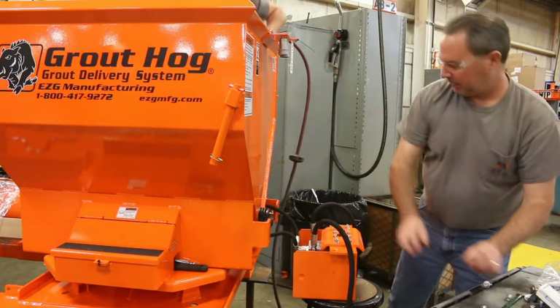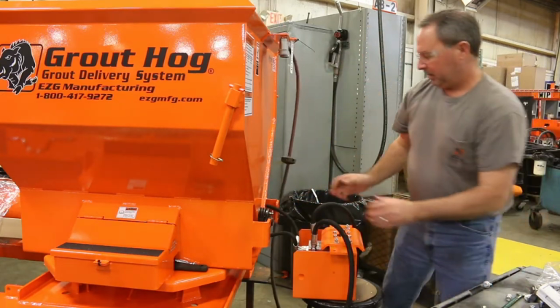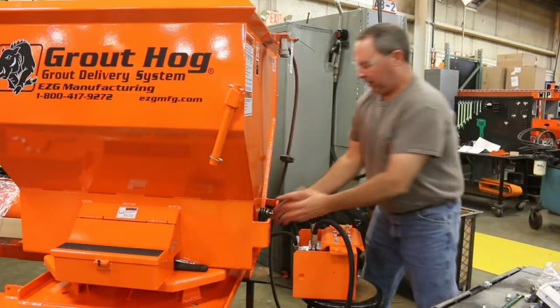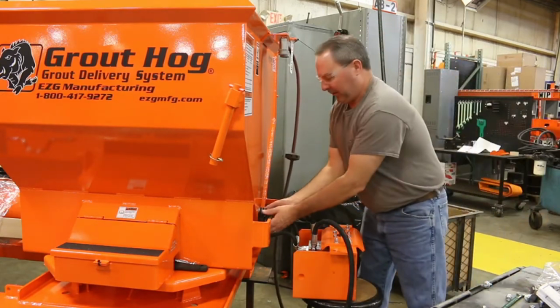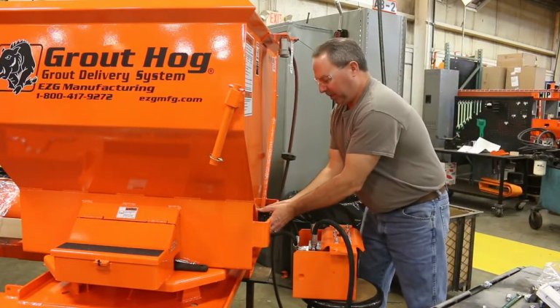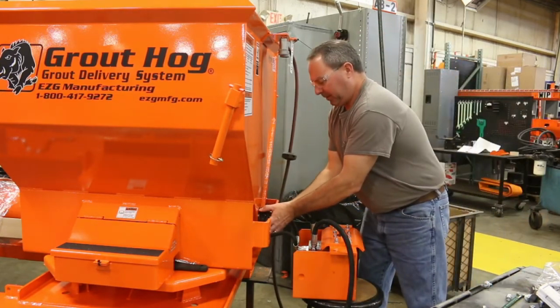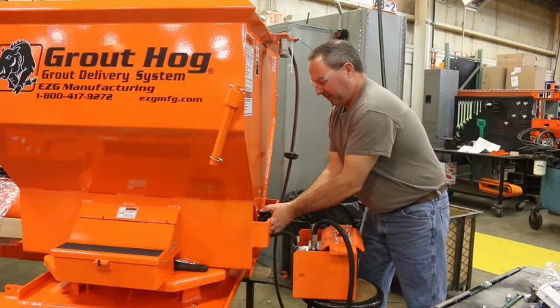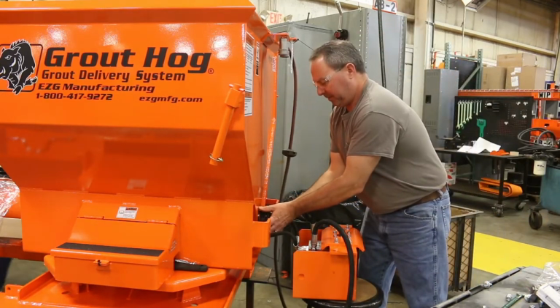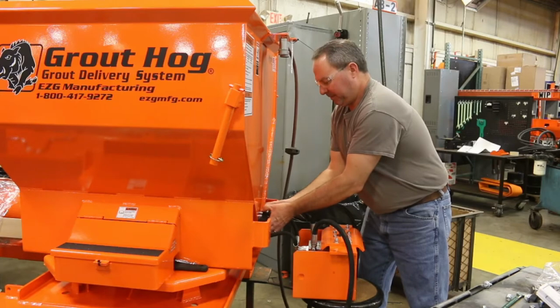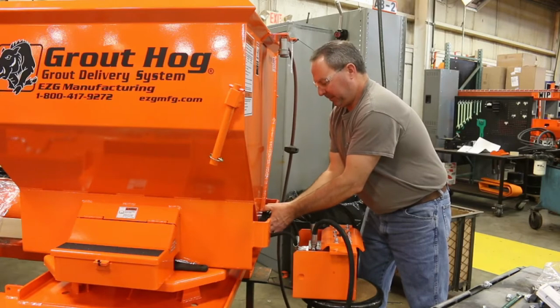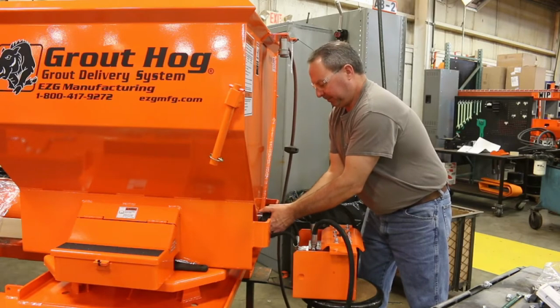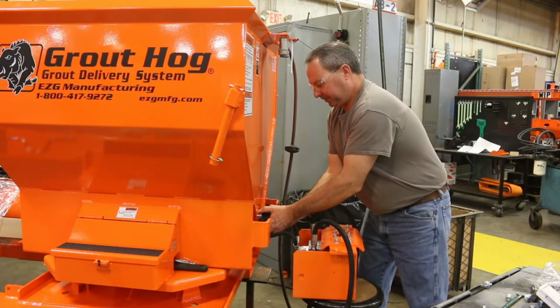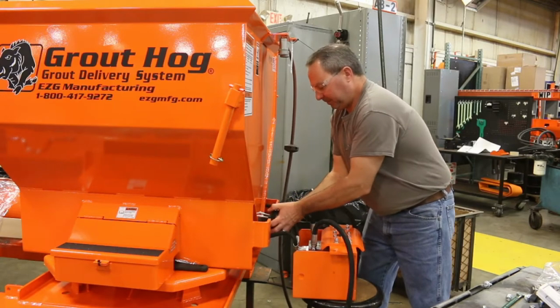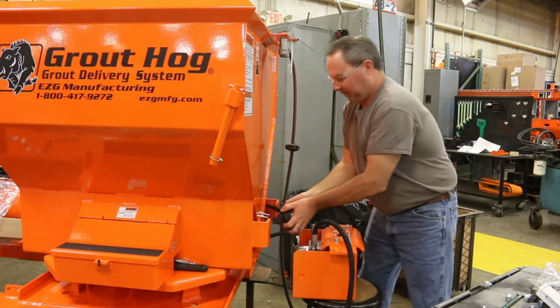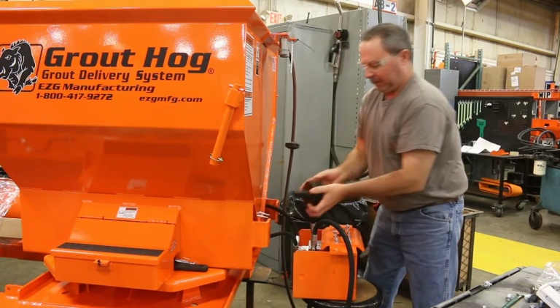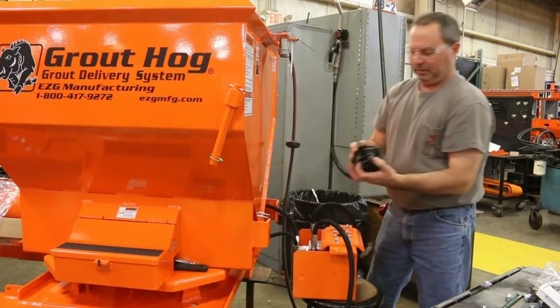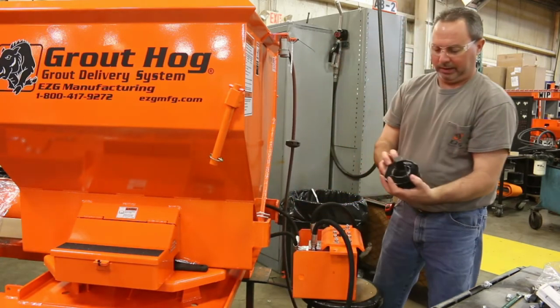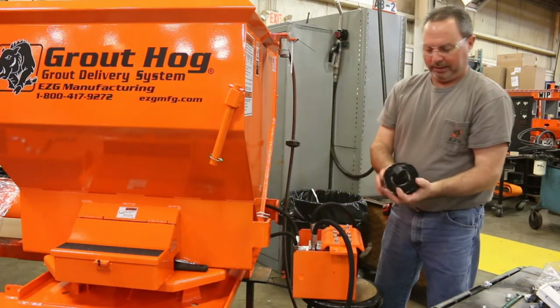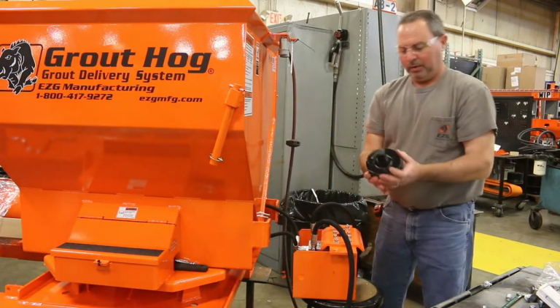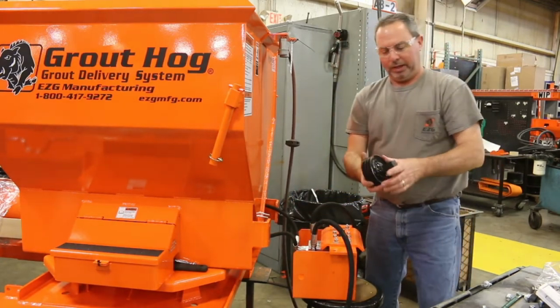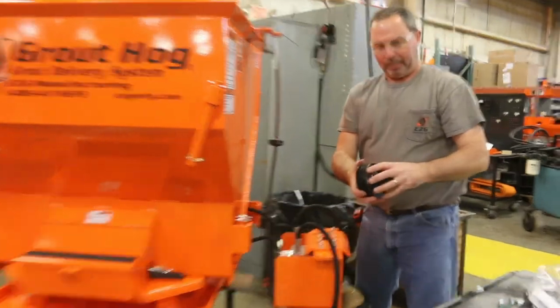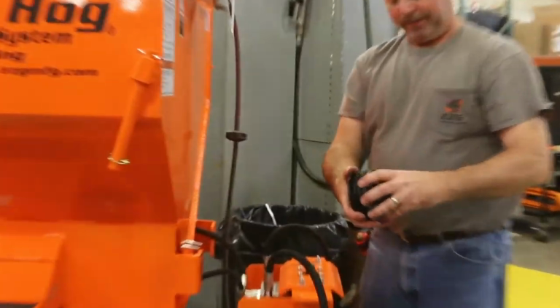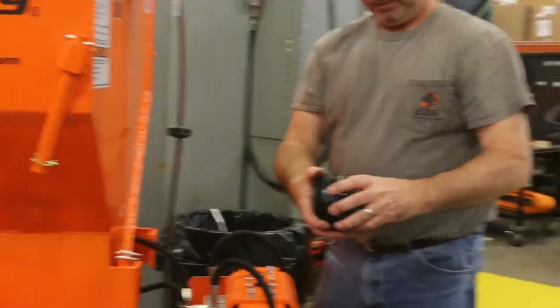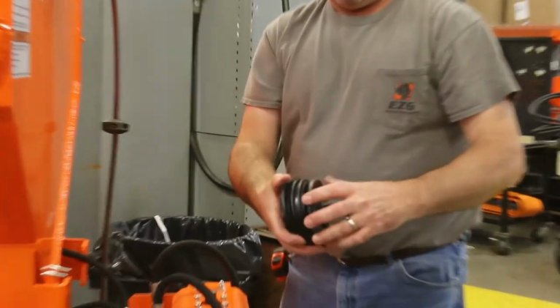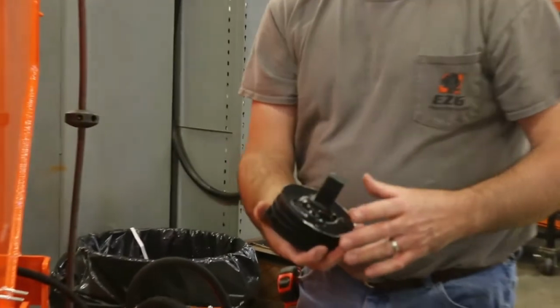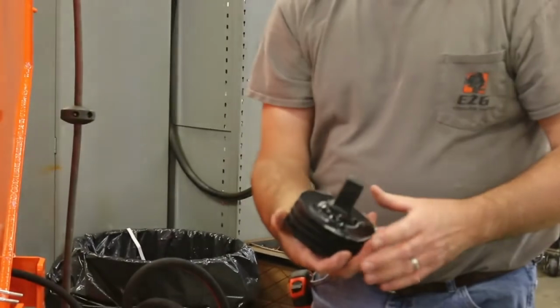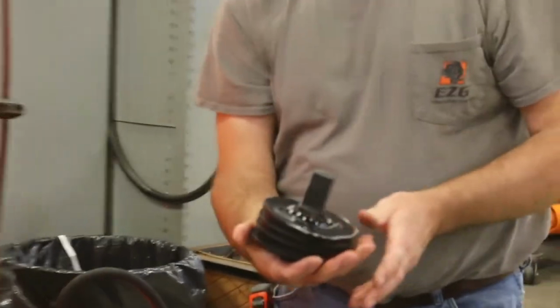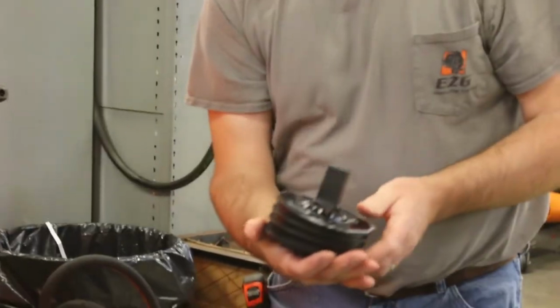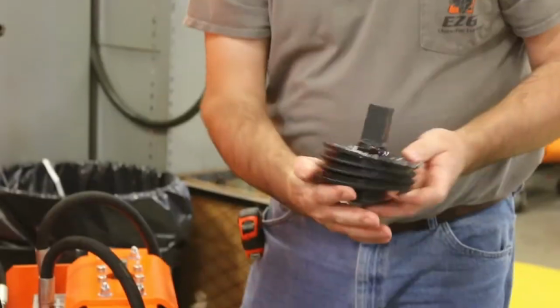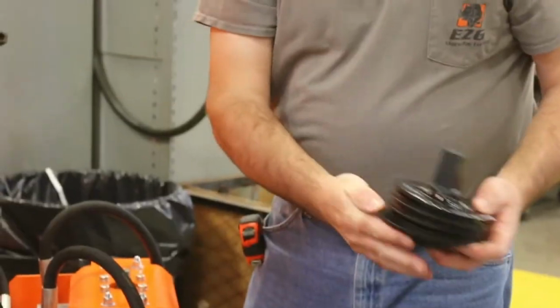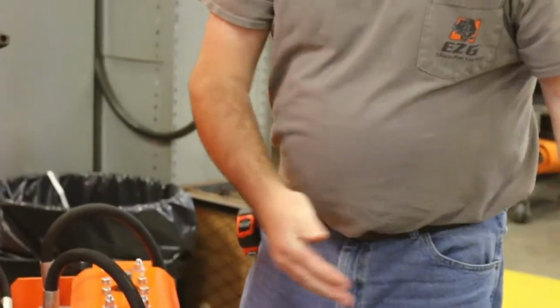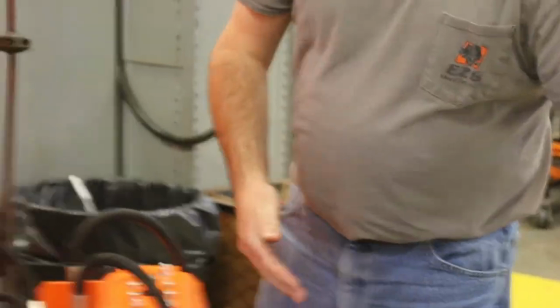Now all these seals will come off, just like that. Or they may come off individually, but we're going to replace all of them with the new ones.